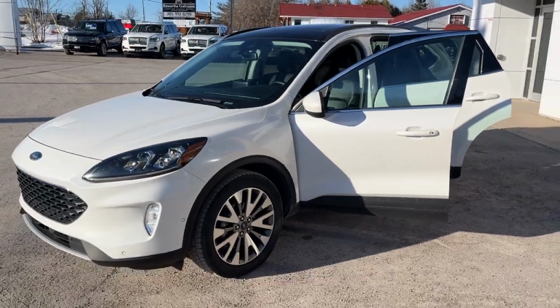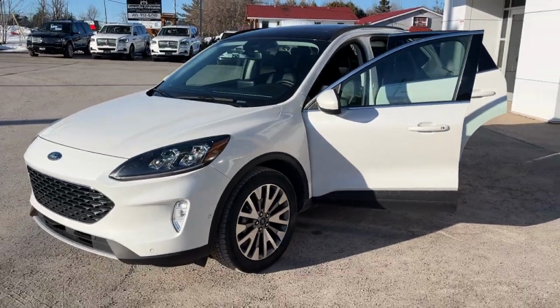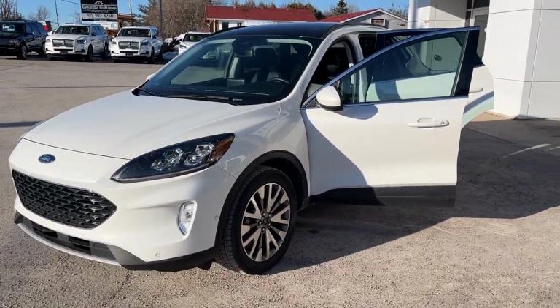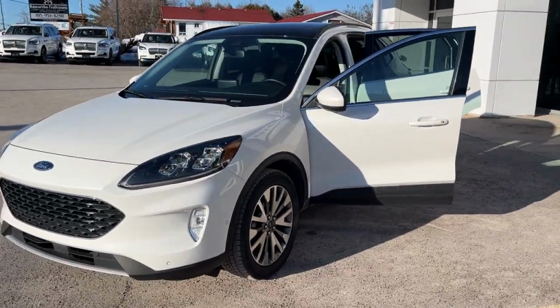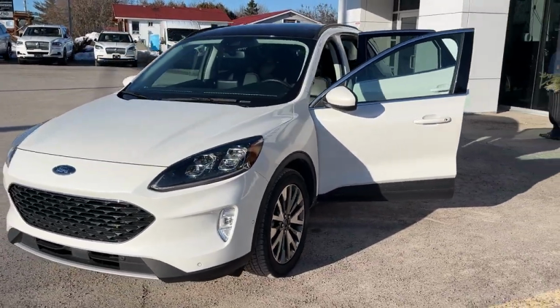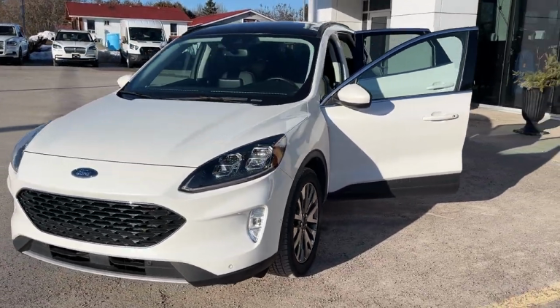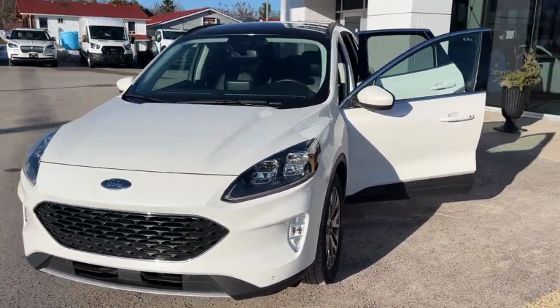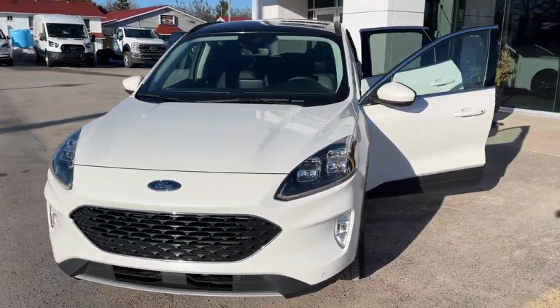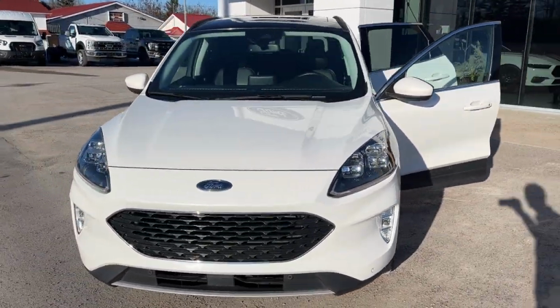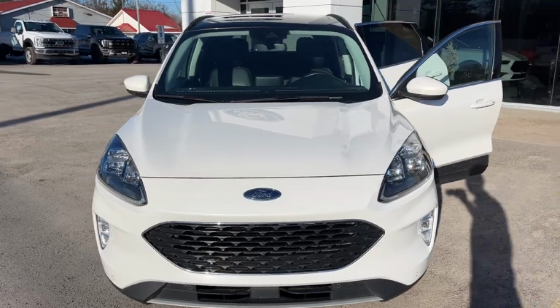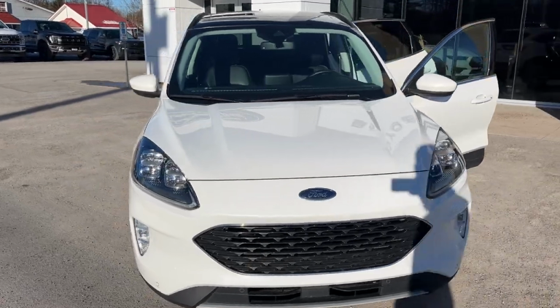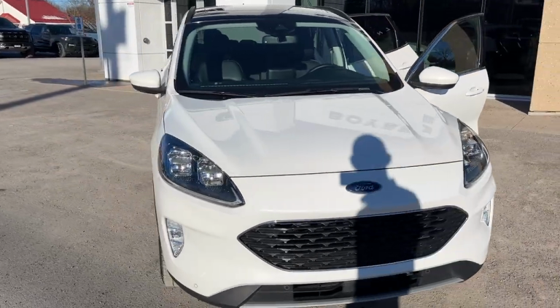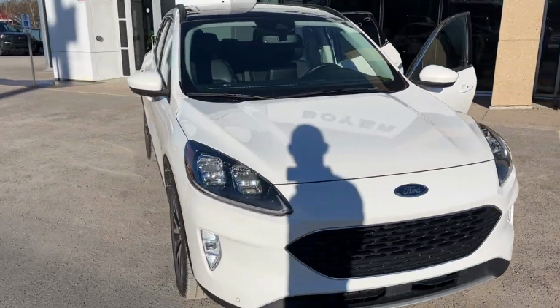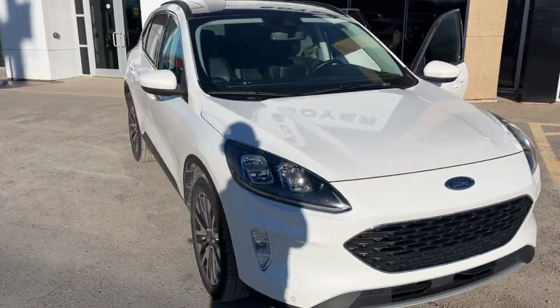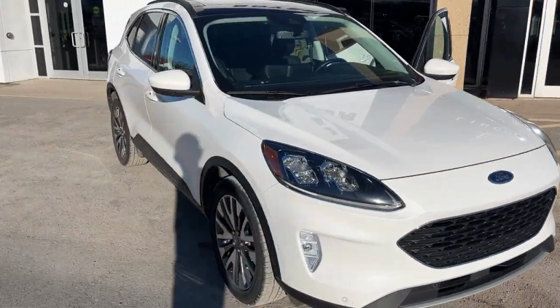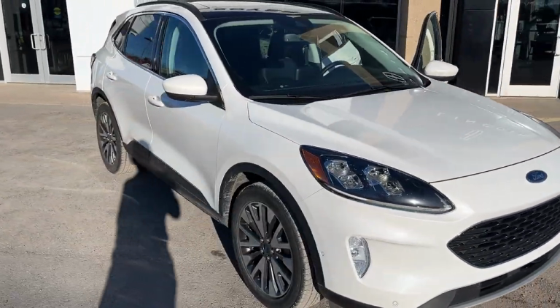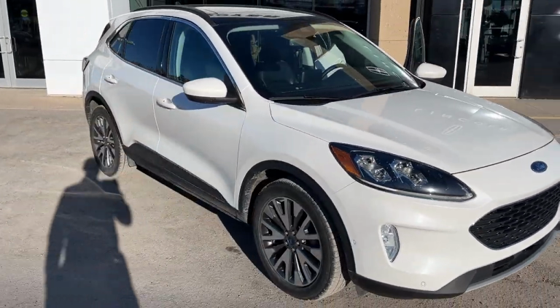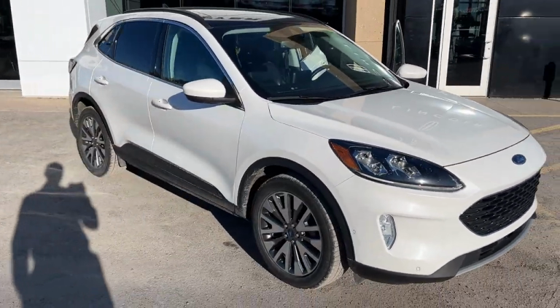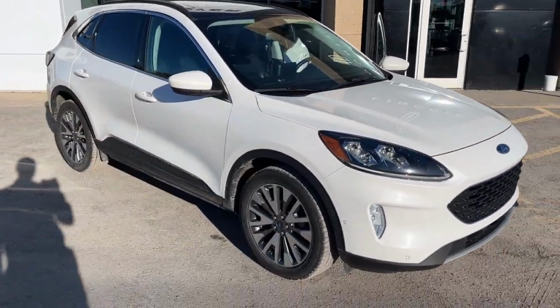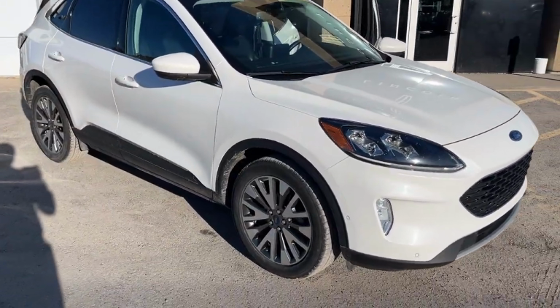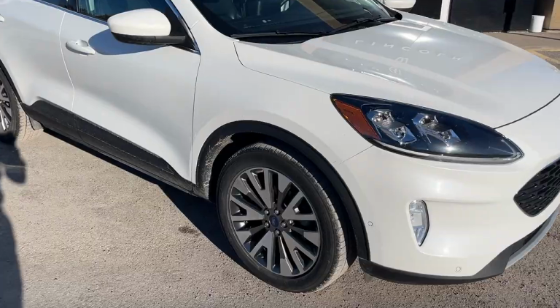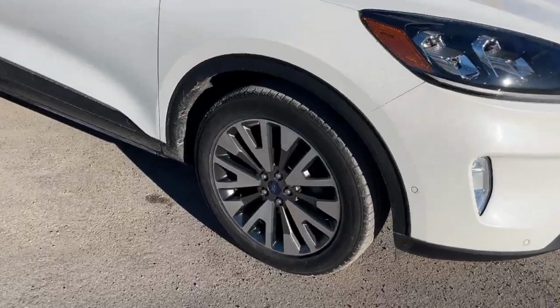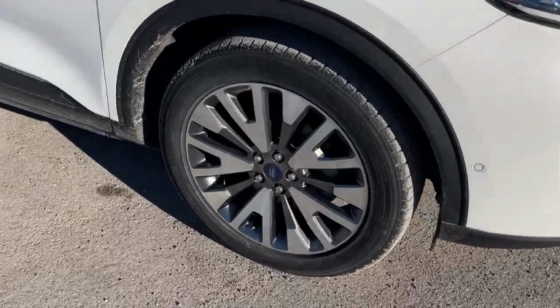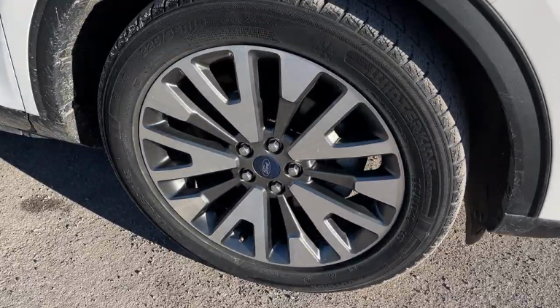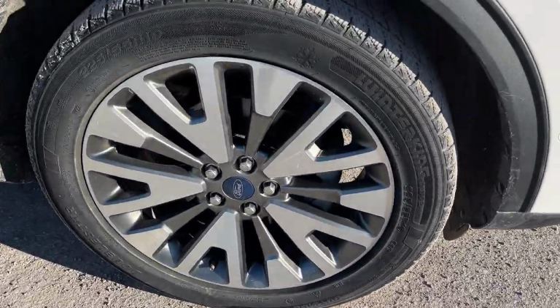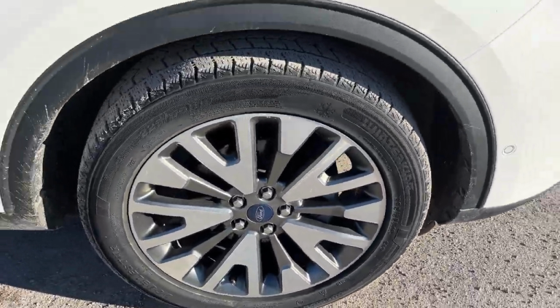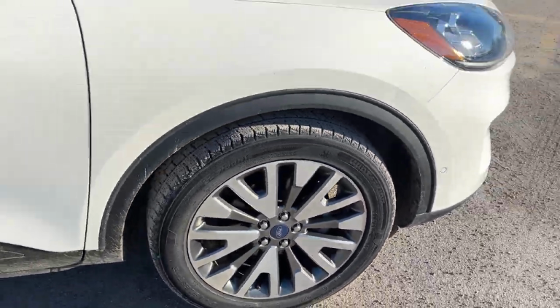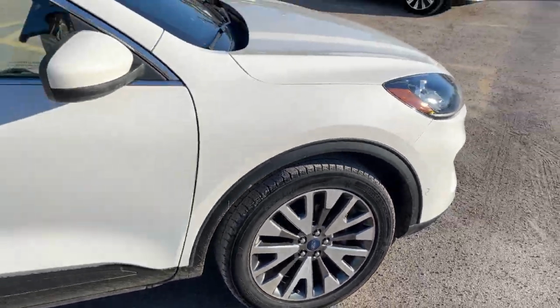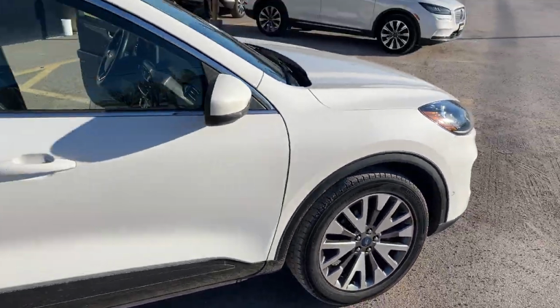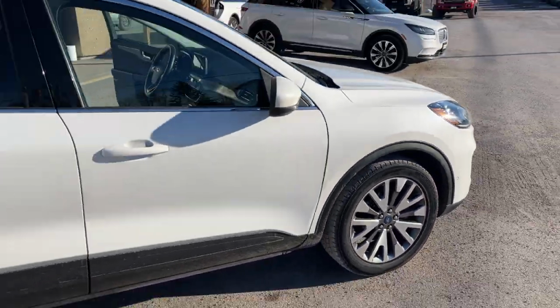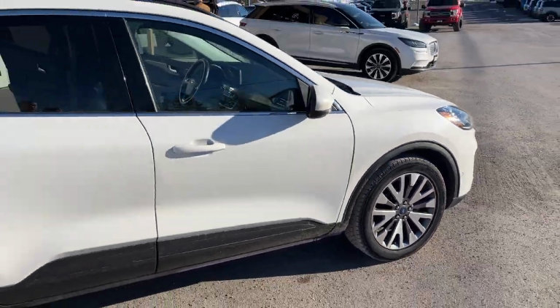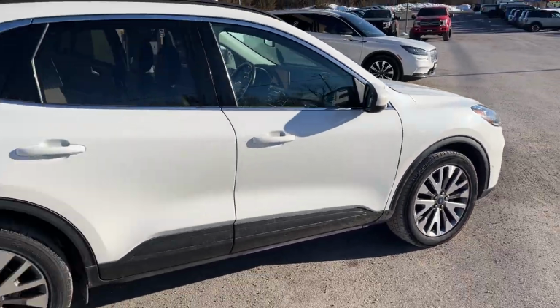2021 Ford Escape Titanium all-wheel drive, this one's a 401A package in the Star White Metallic Tricoat paint — beautiful looking Escape rolling on 19-inch machined aluminum alloy wheels, powered by the dependable 2-liter EcoBoost engine.